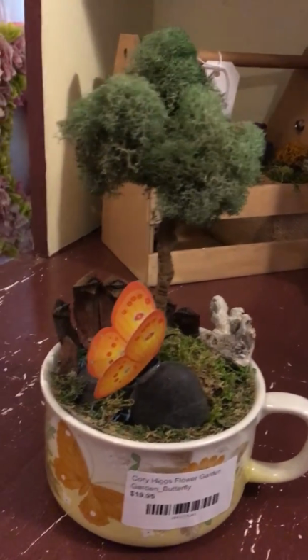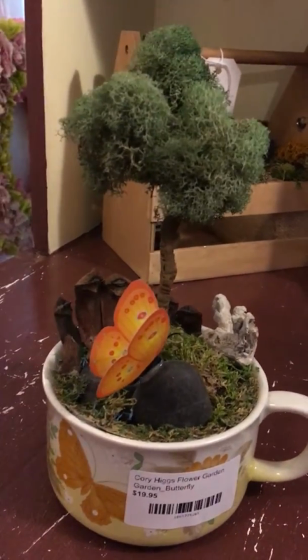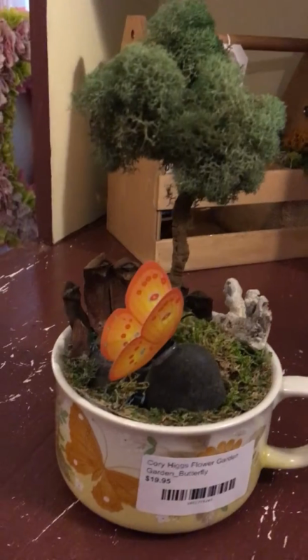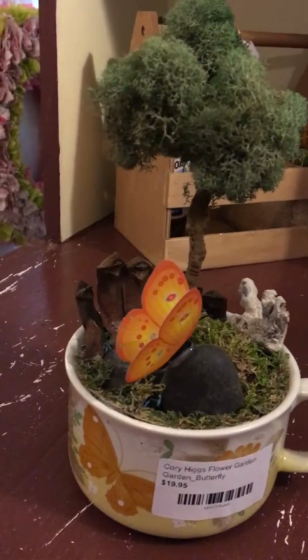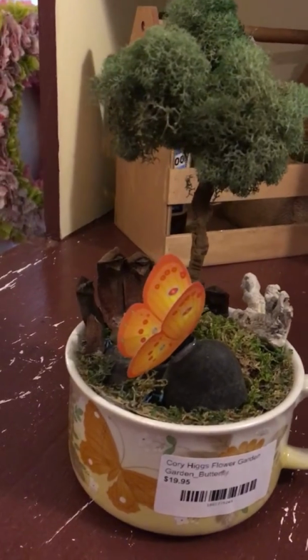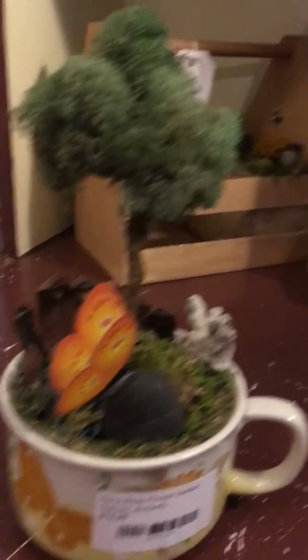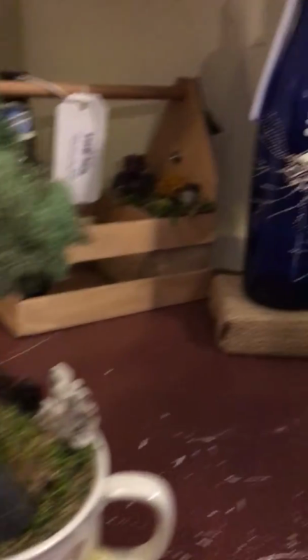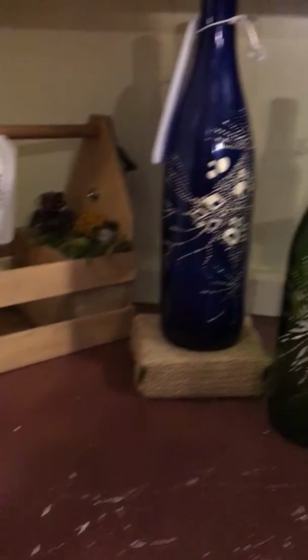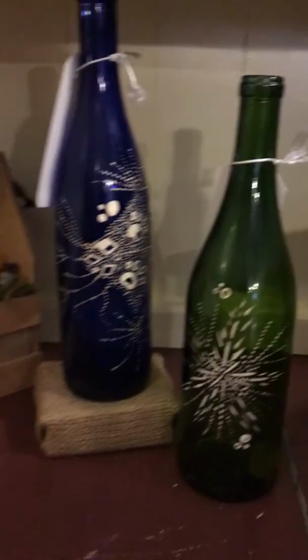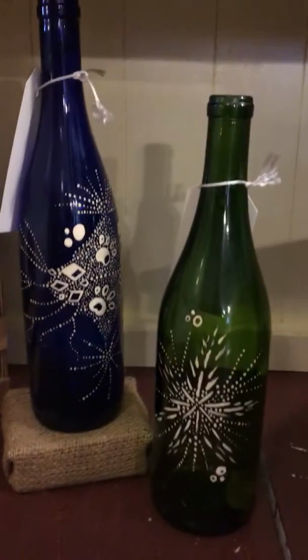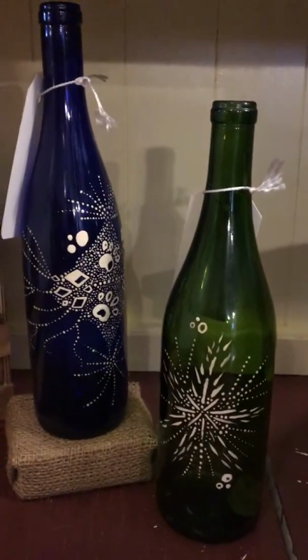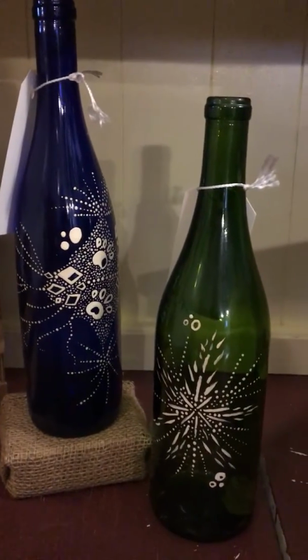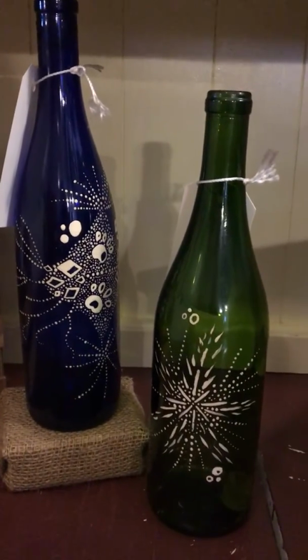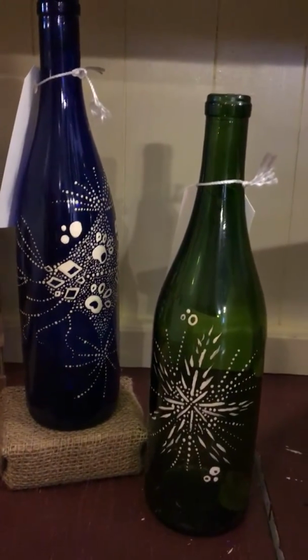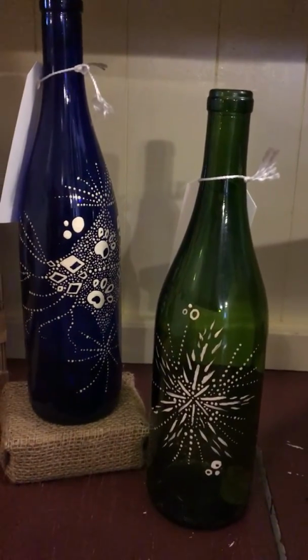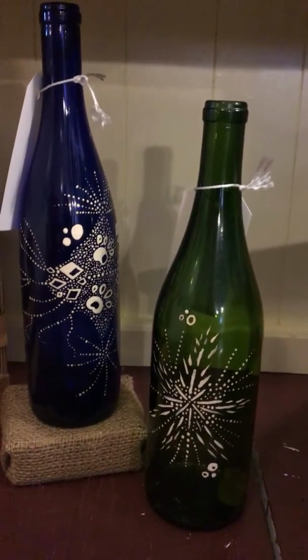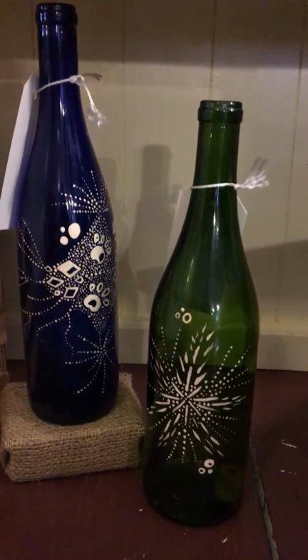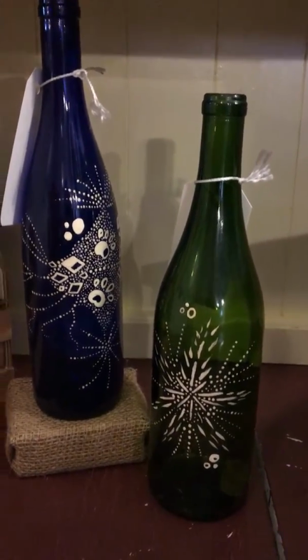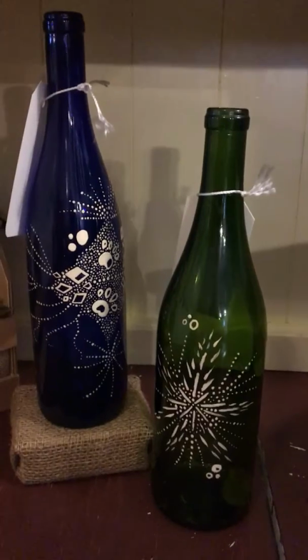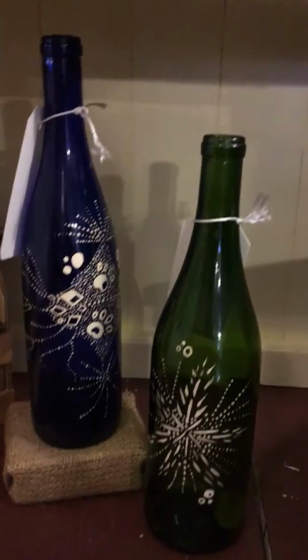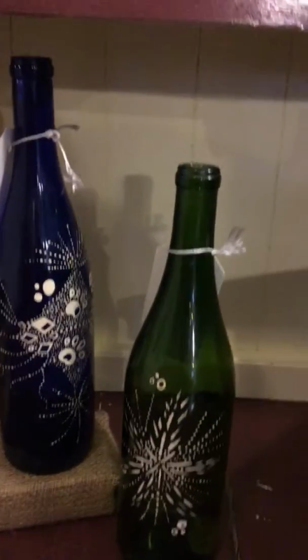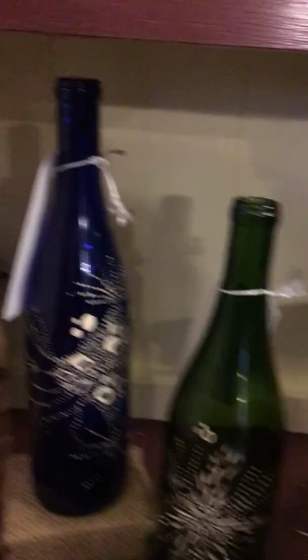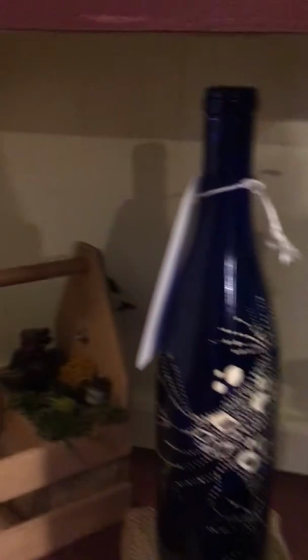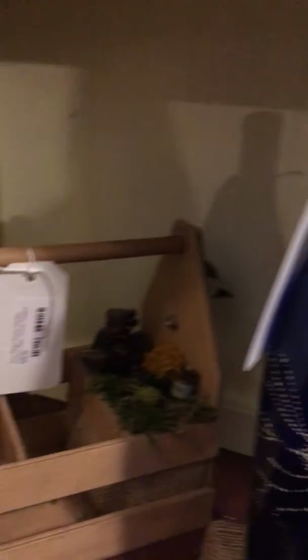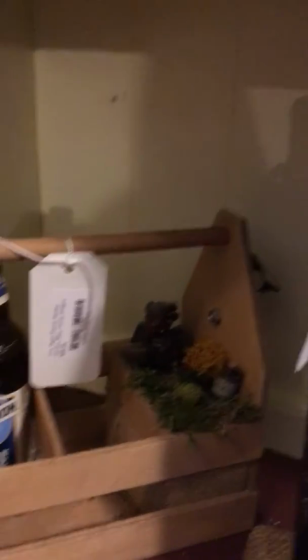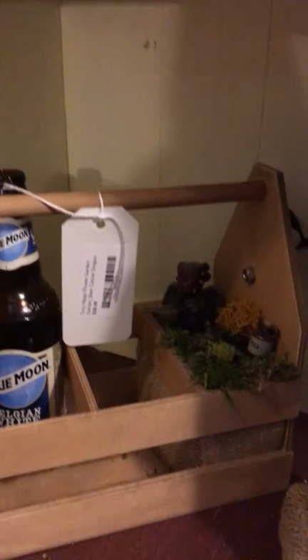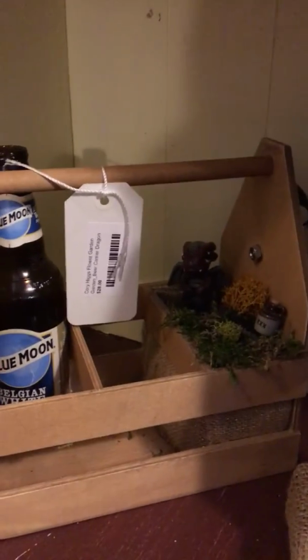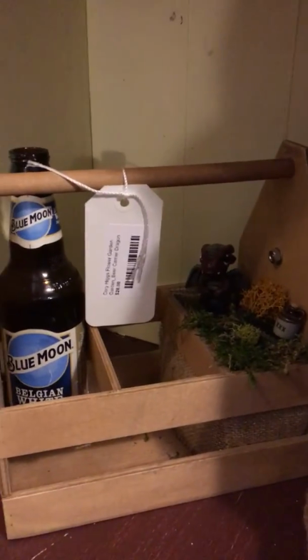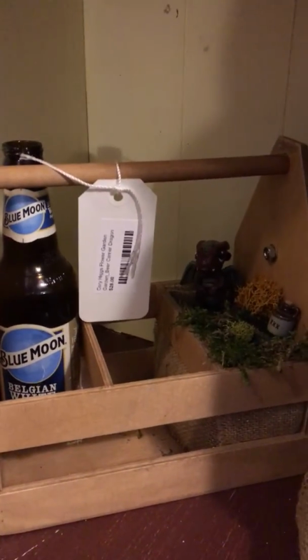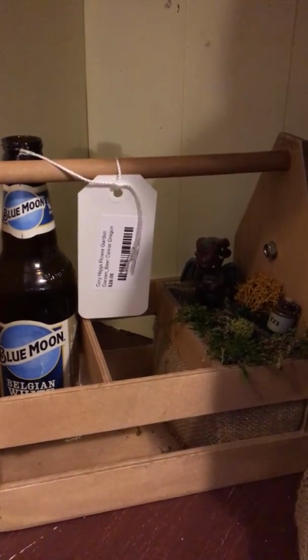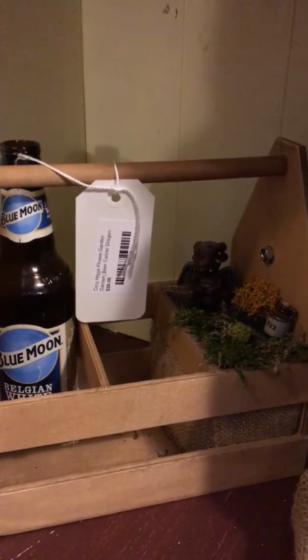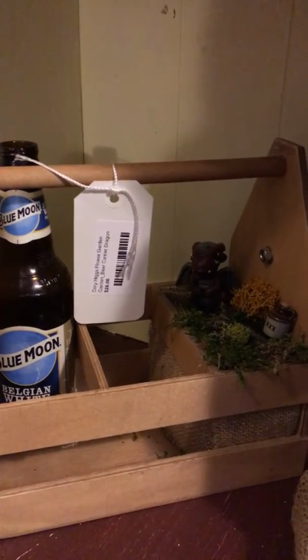If you're not interested in a fairy garden, maybe you just need a little decor. Look what he can do with a wine bottle. But not to be outdone, guys — we've got a beer toad with a dragon.